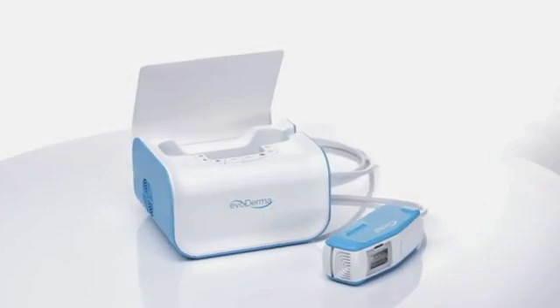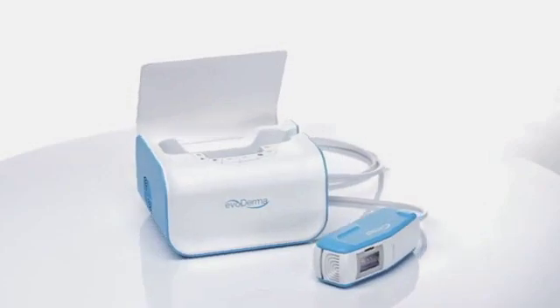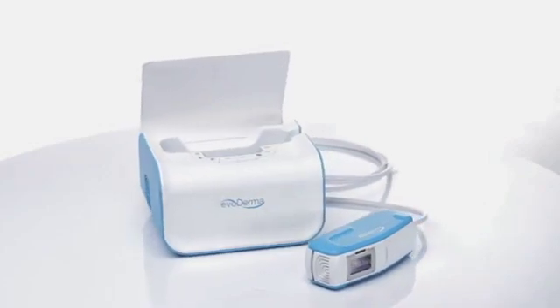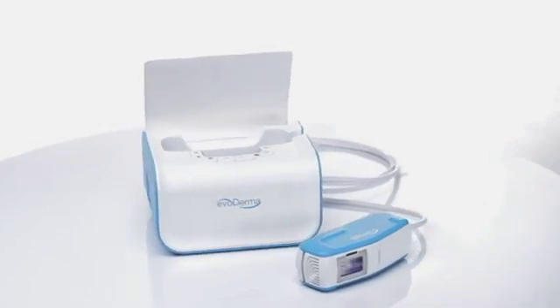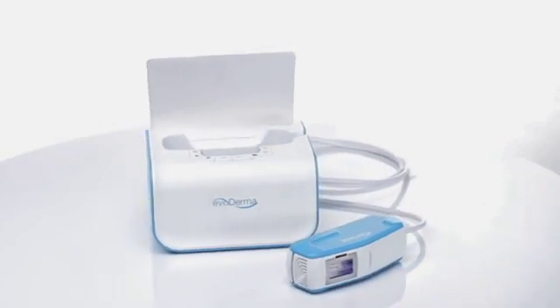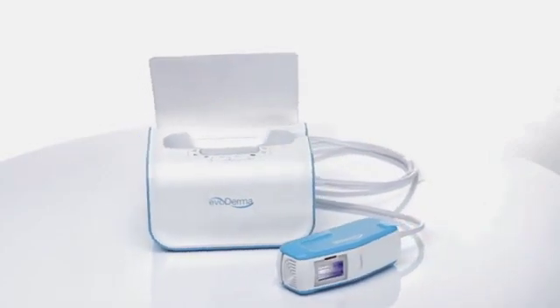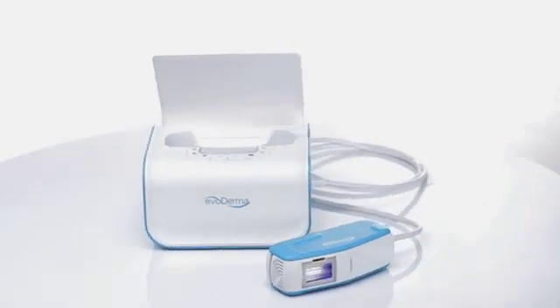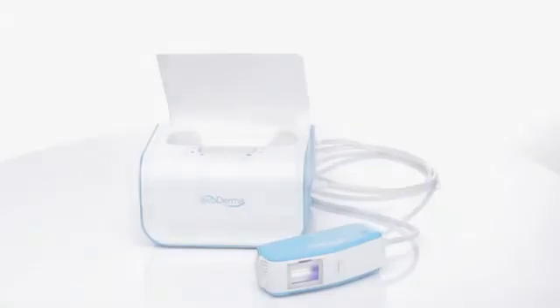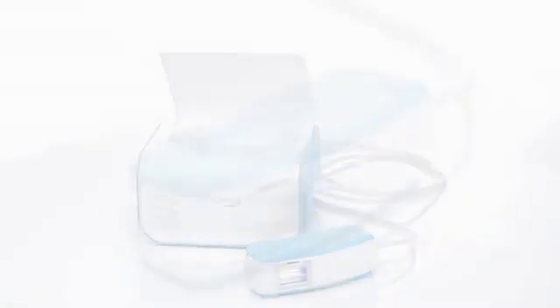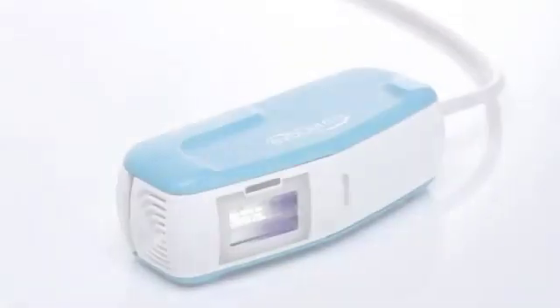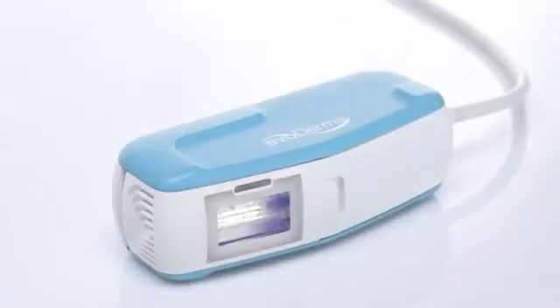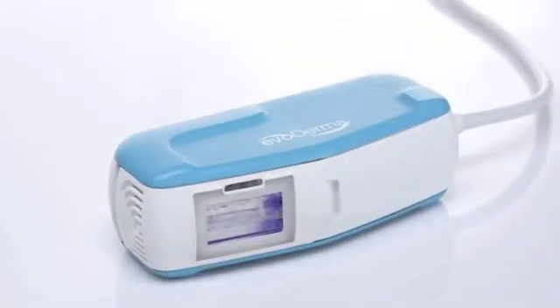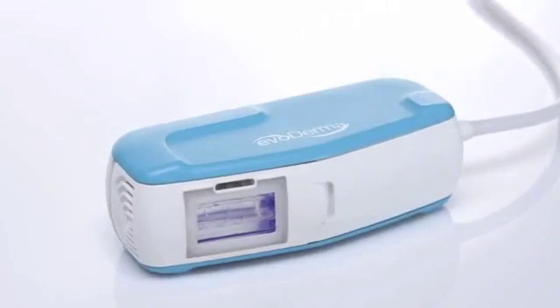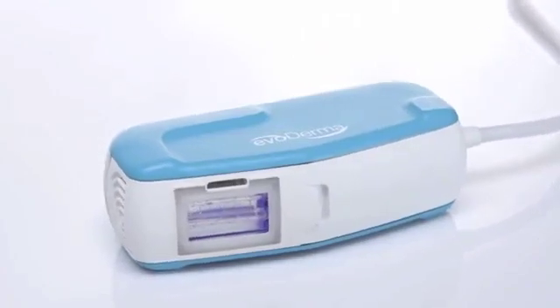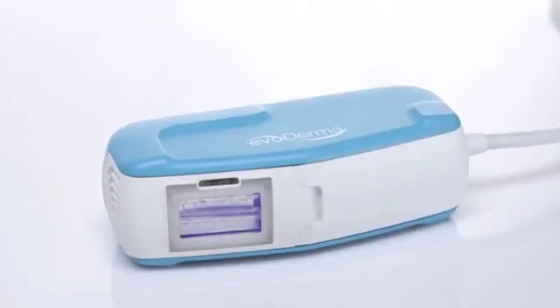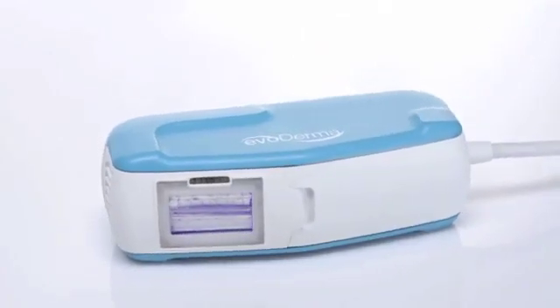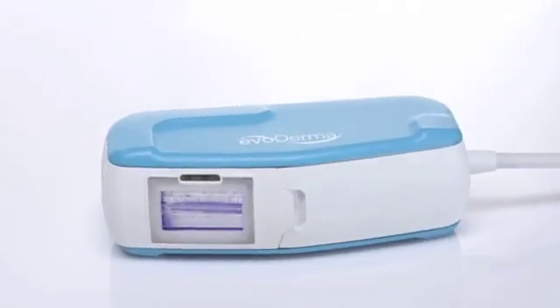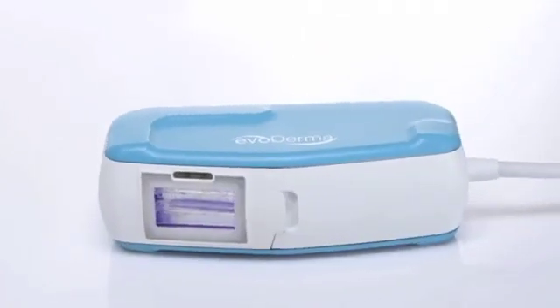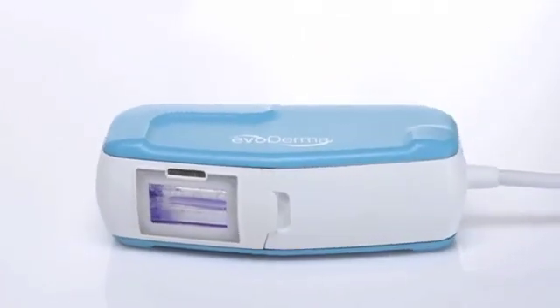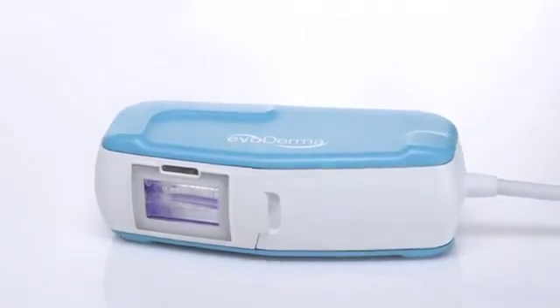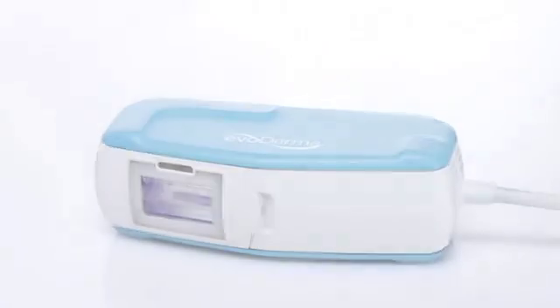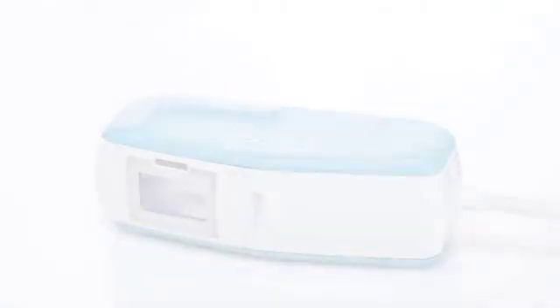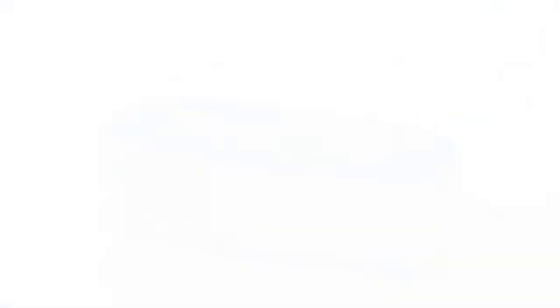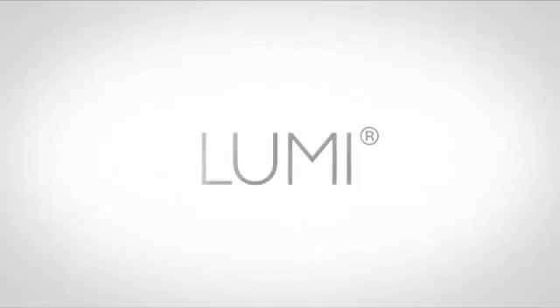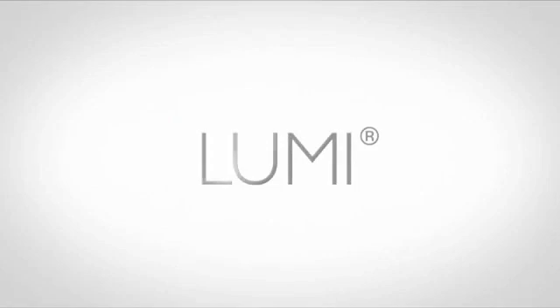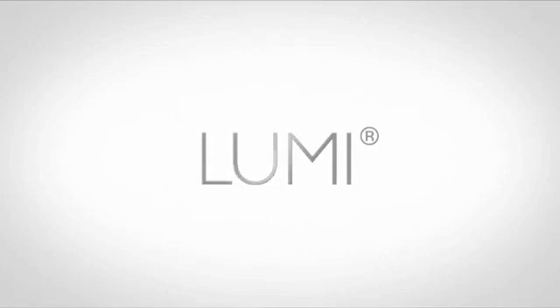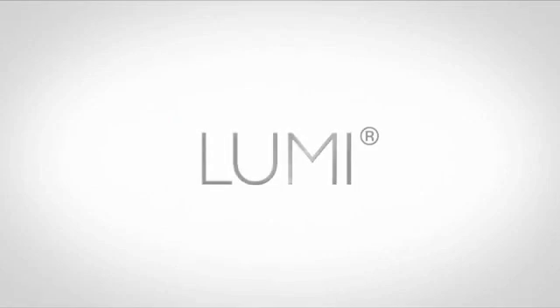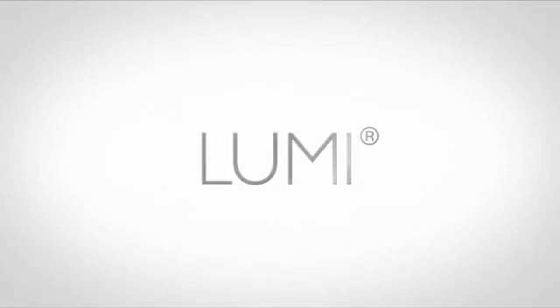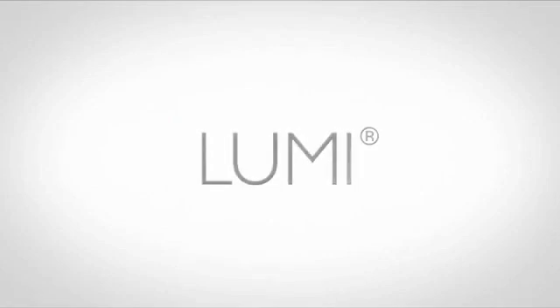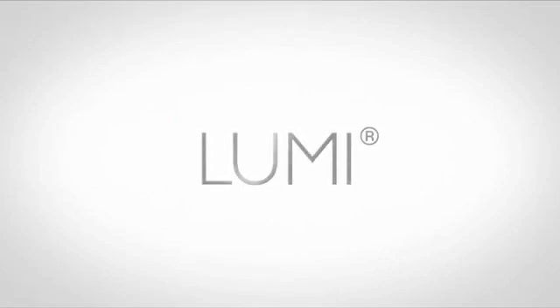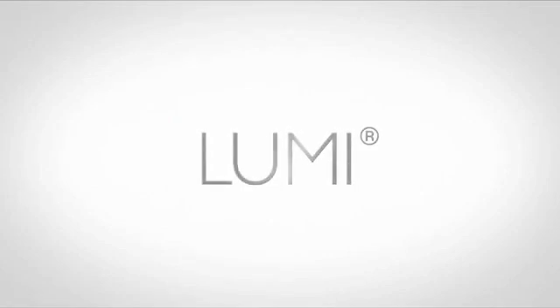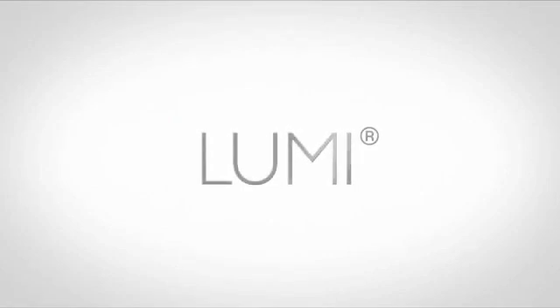With its advanced skin tone sensor, Lumi is tailored to fit both your needs and priorities. Lumi. Your skin. Brilliant.